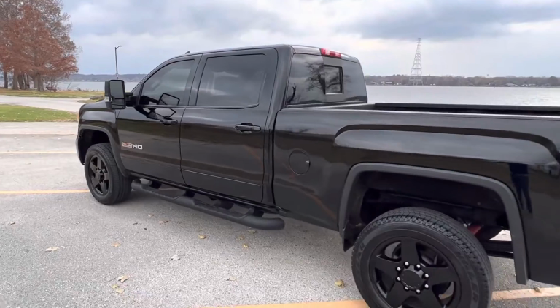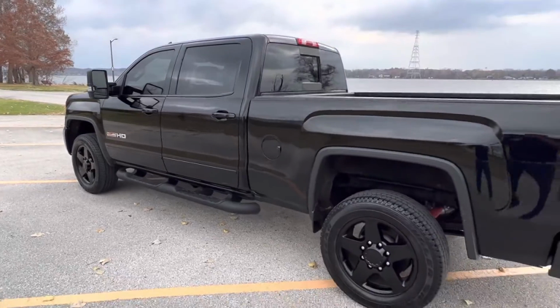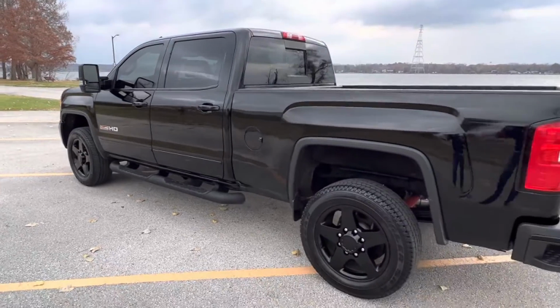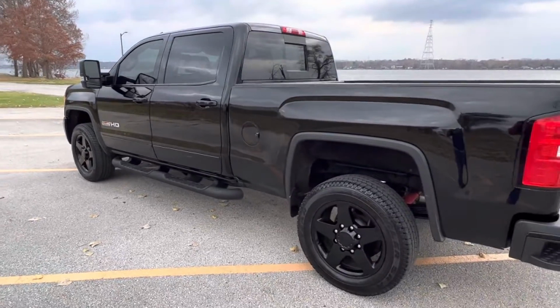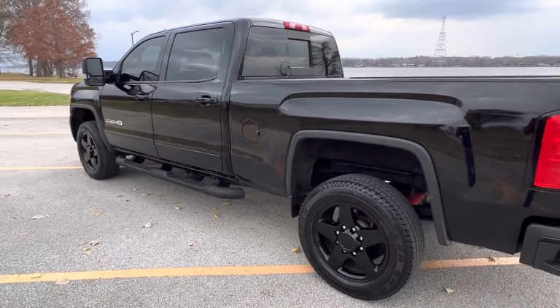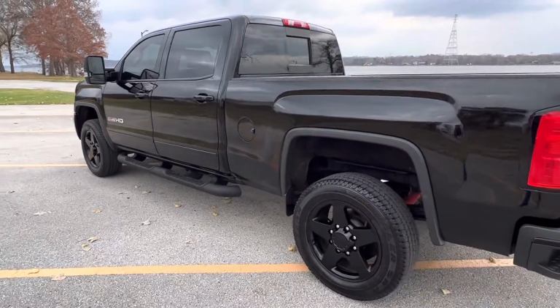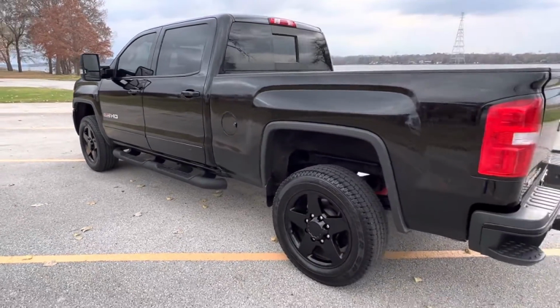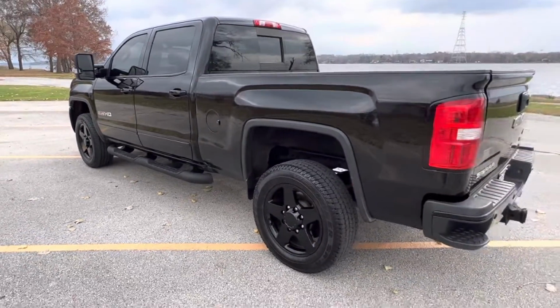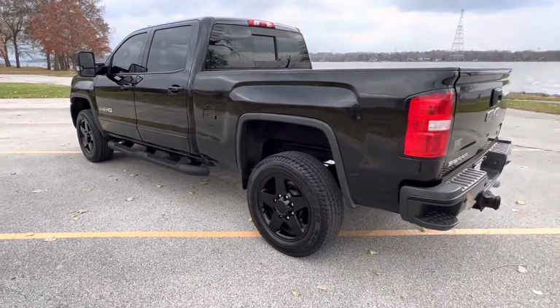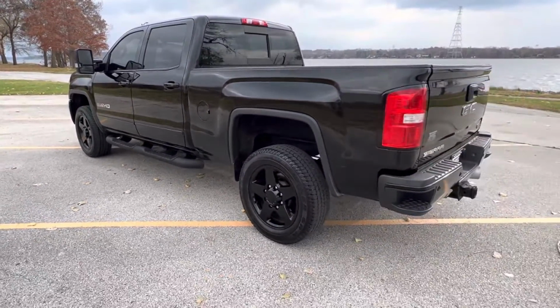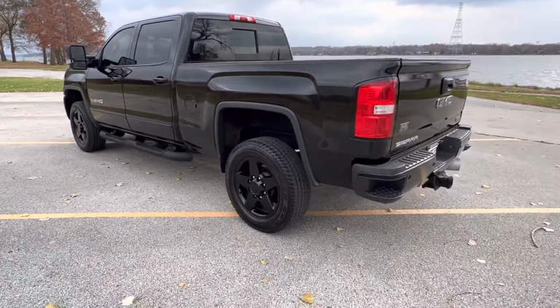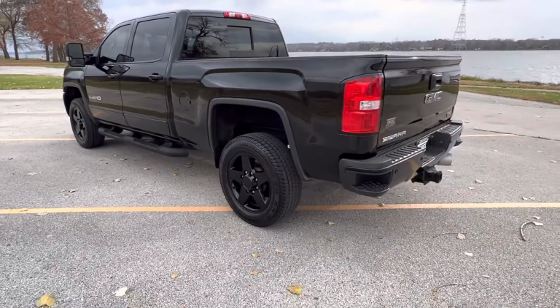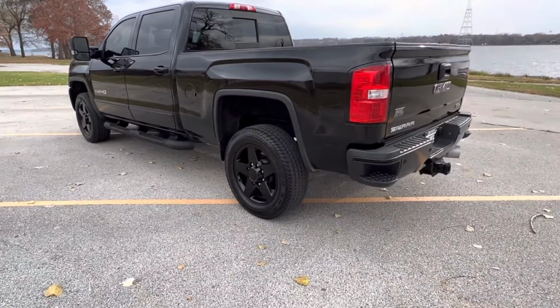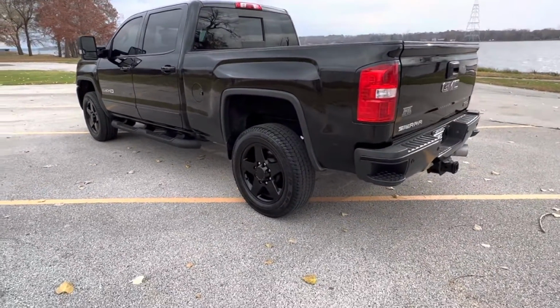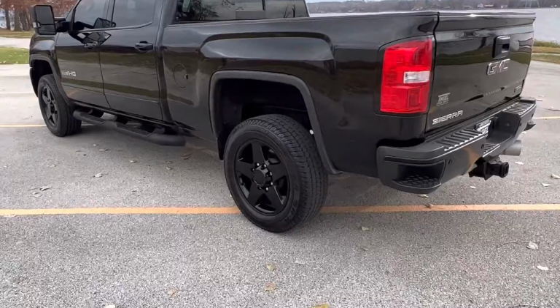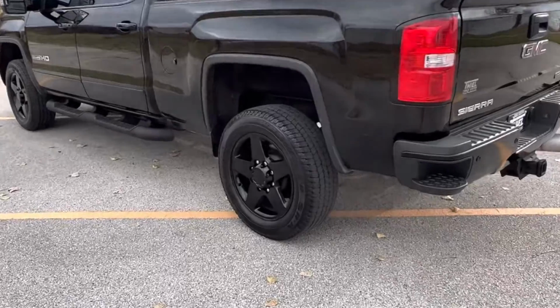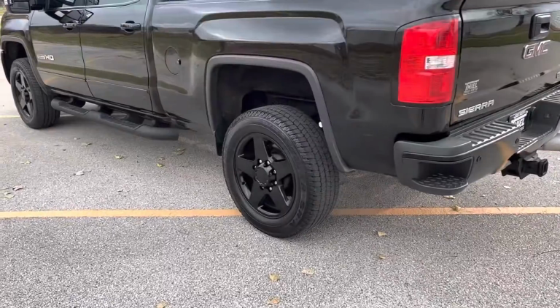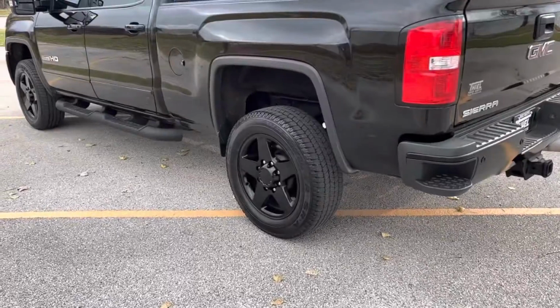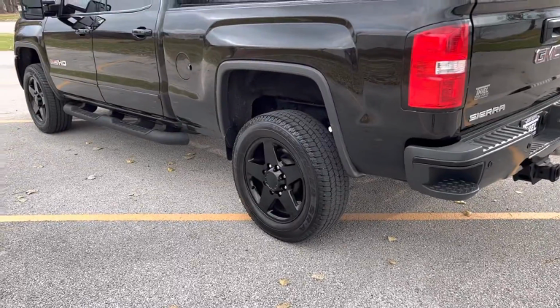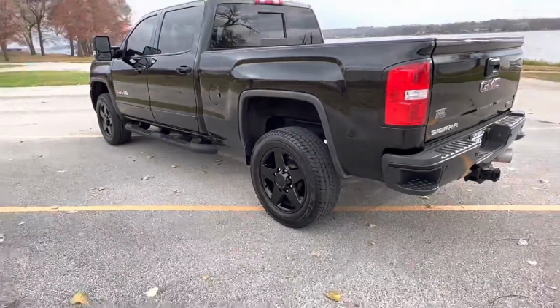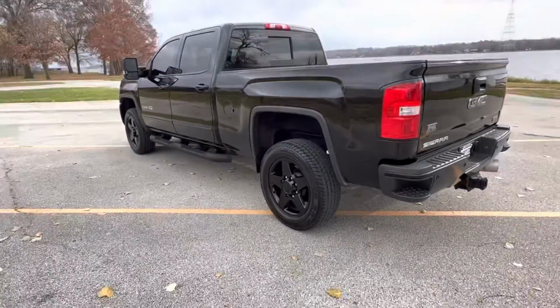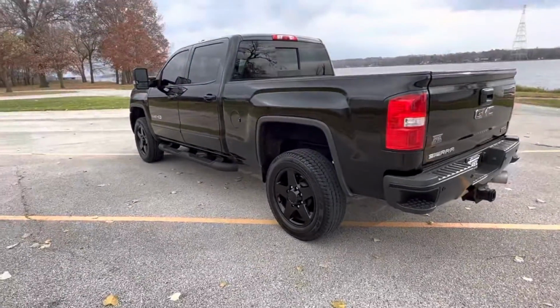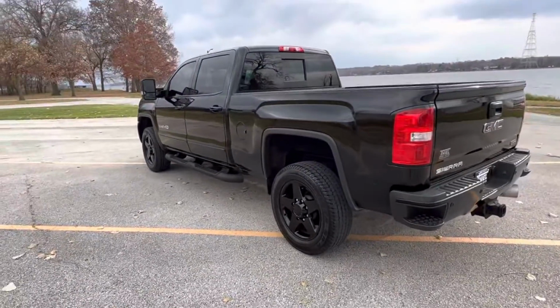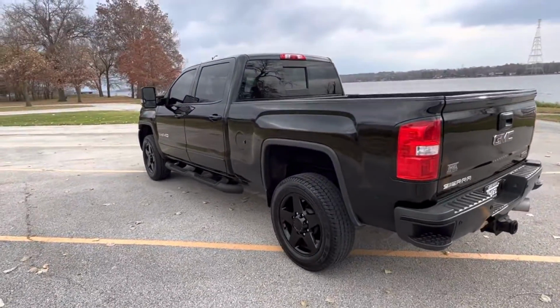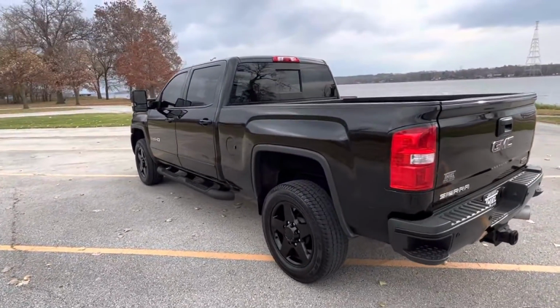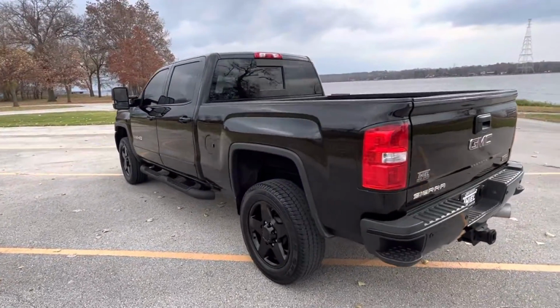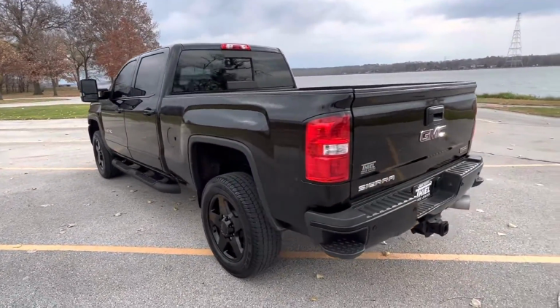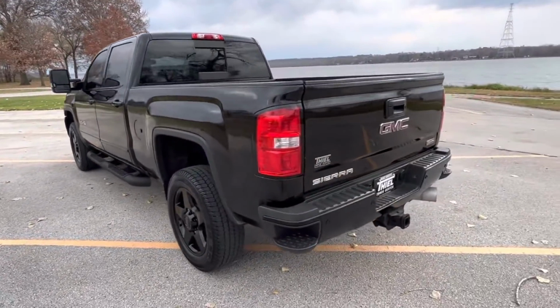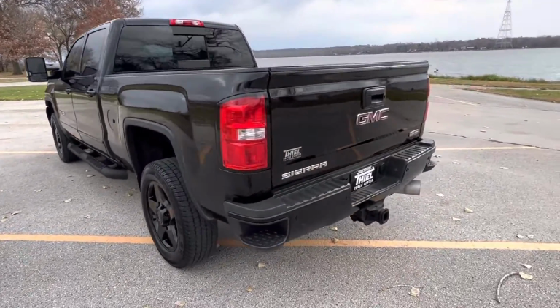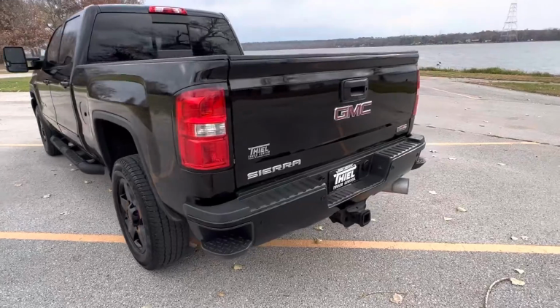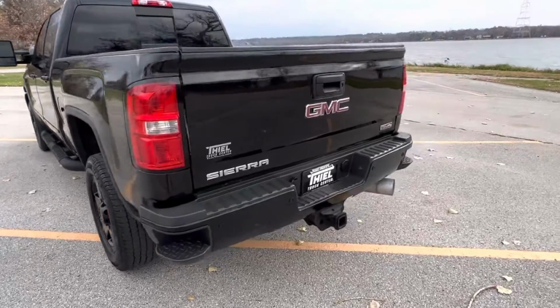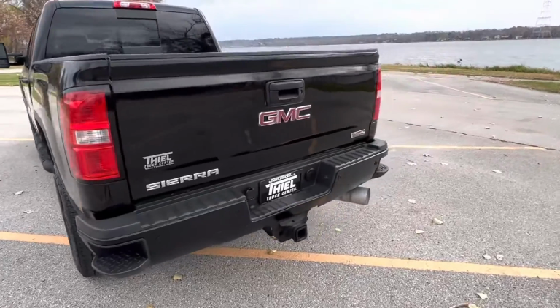Great looking truck, all blacked out, midnight package, black wheels, spray-in bed liner, 6.6 Duramax diesel, tow package.